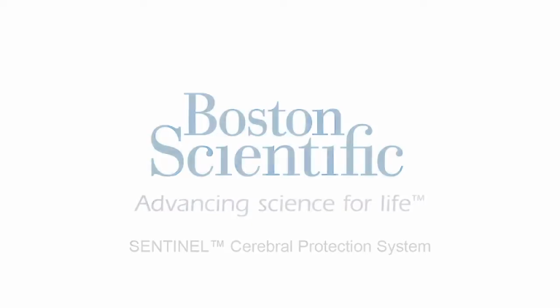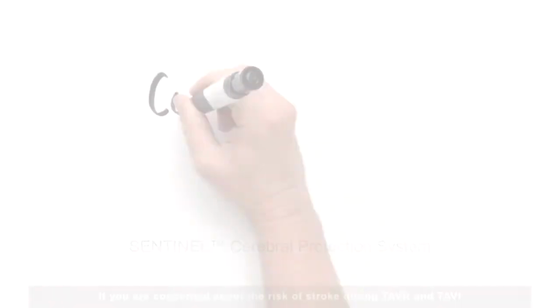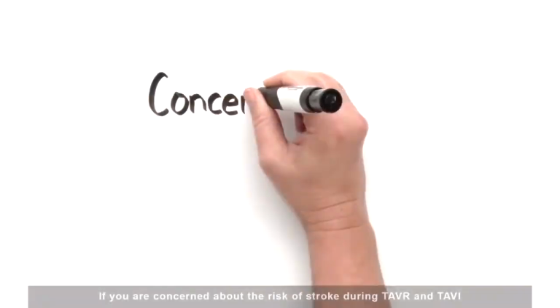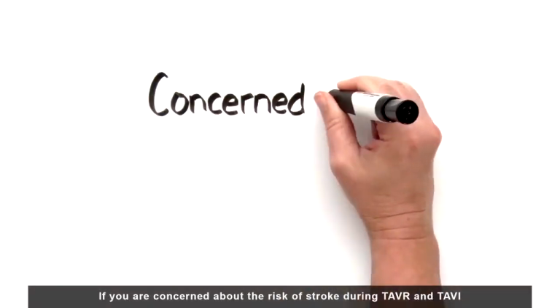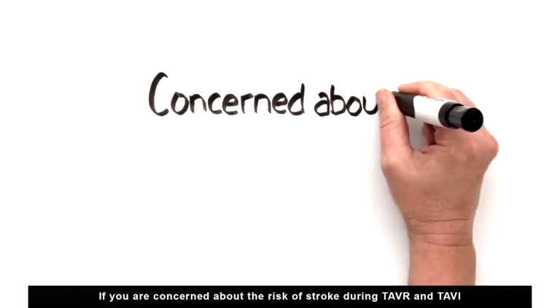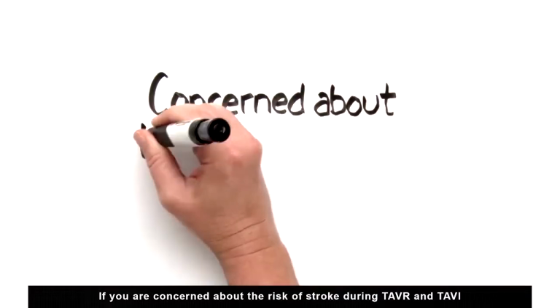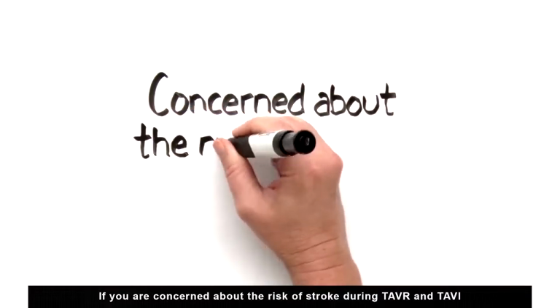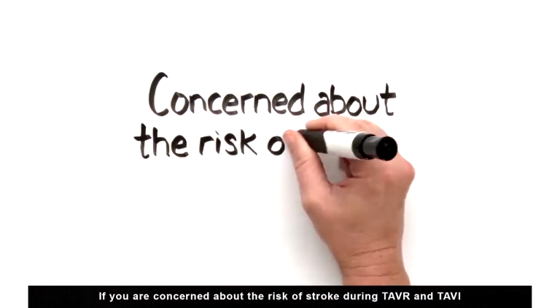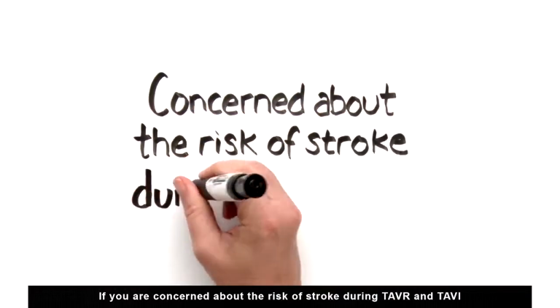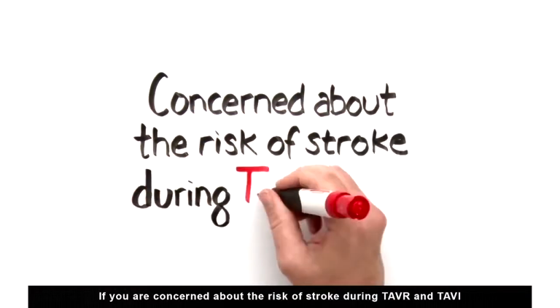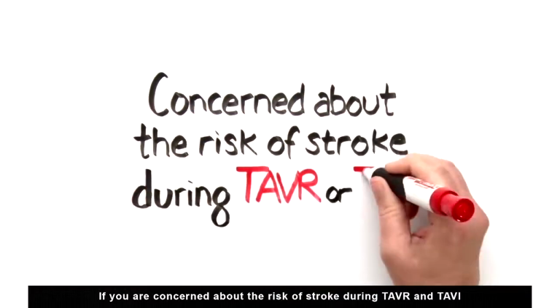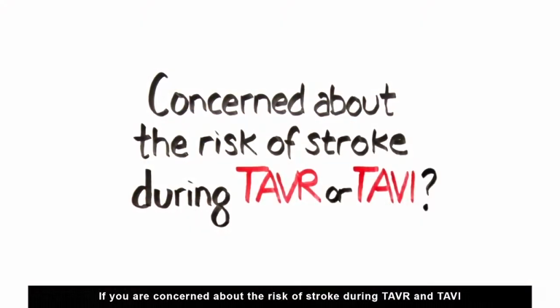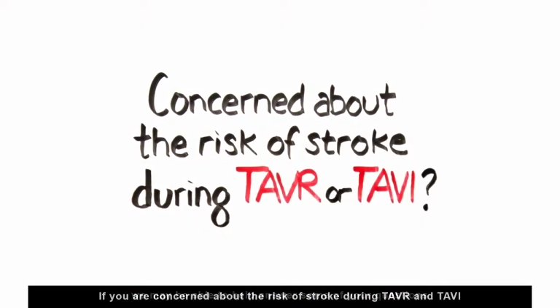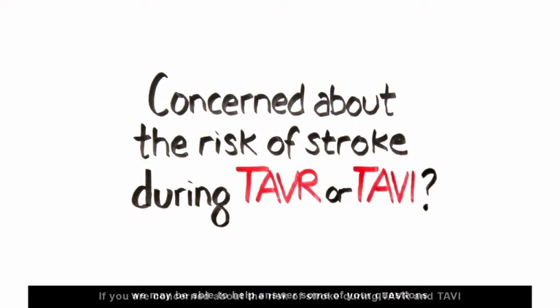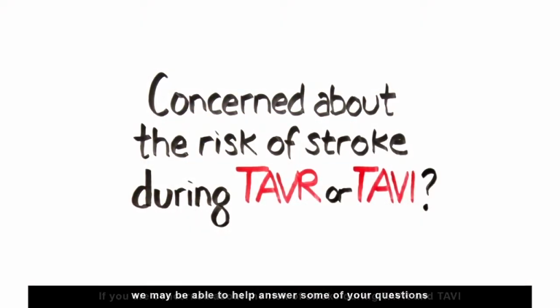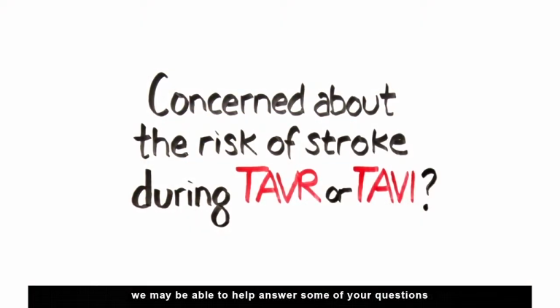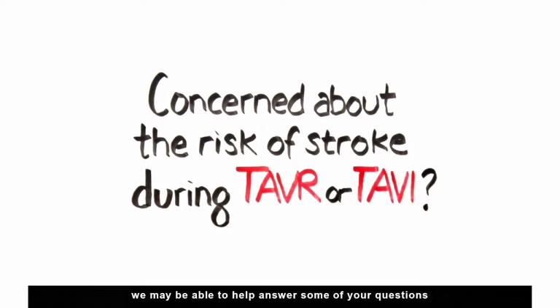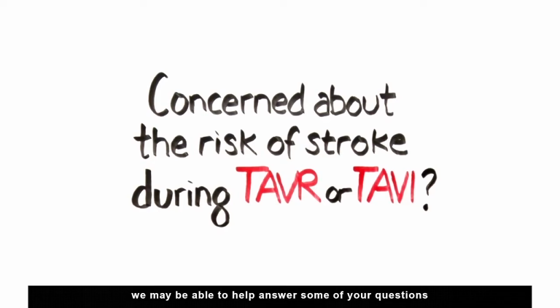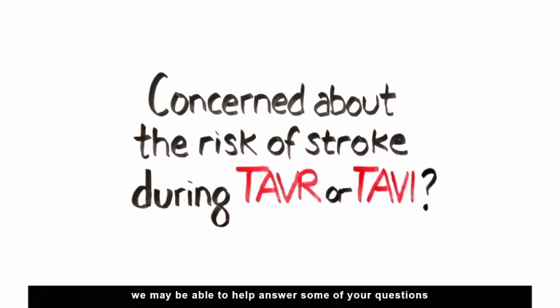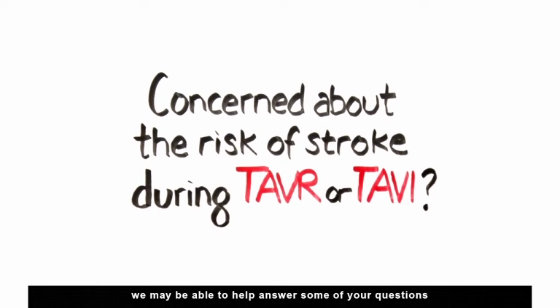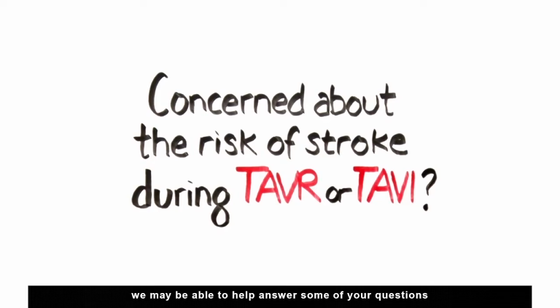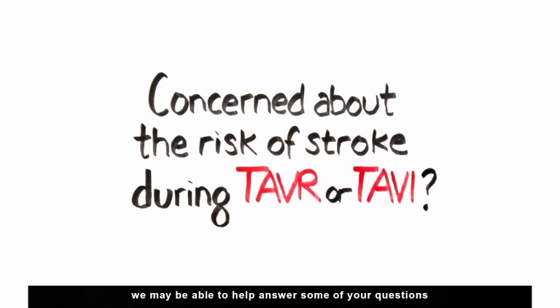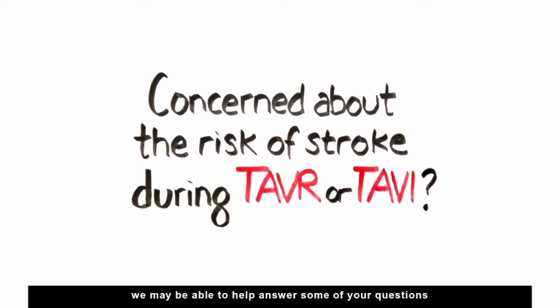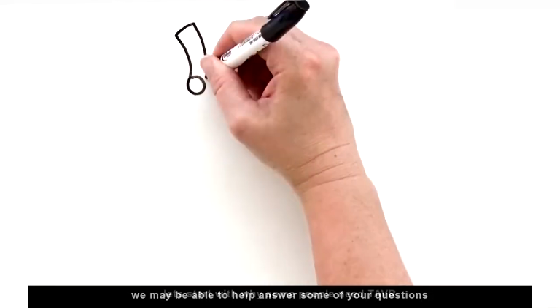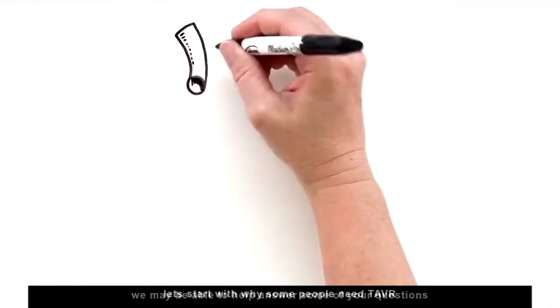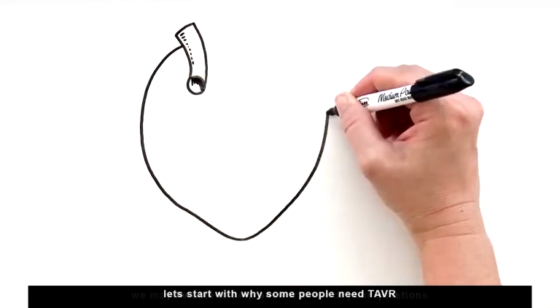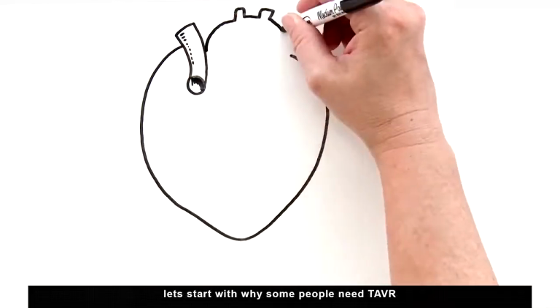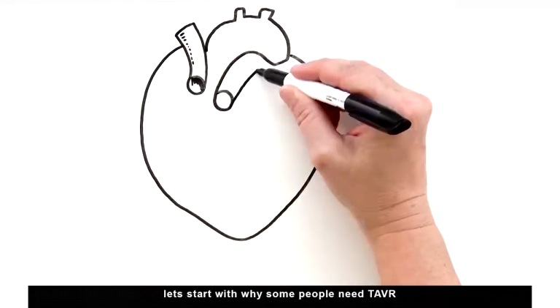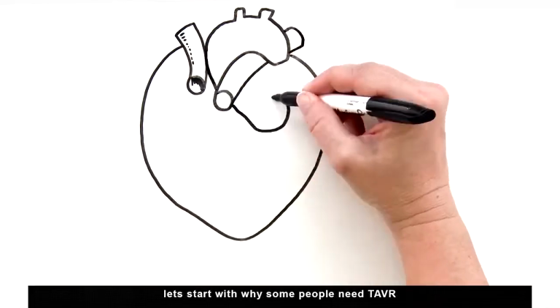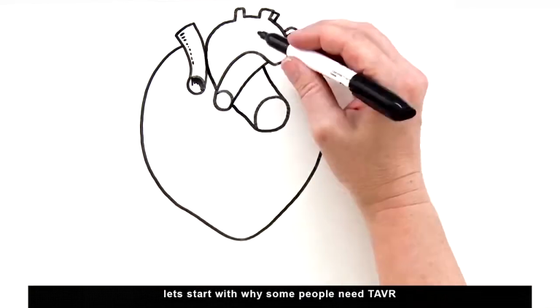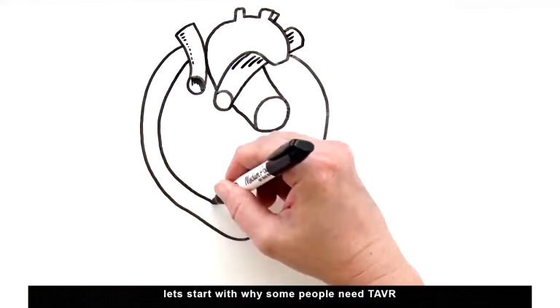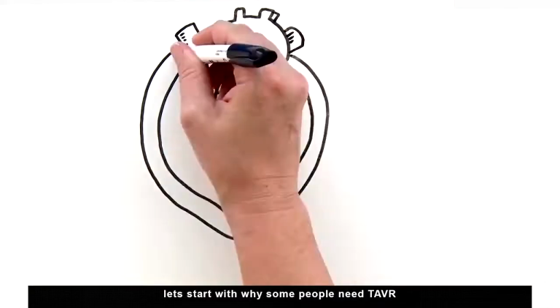If you are concerned about the risk of stroke during TAVR and TAVI, we may be able to help answer some of your questions. Let's start with why some people need TAVR.